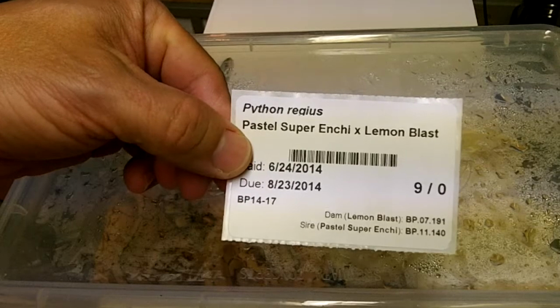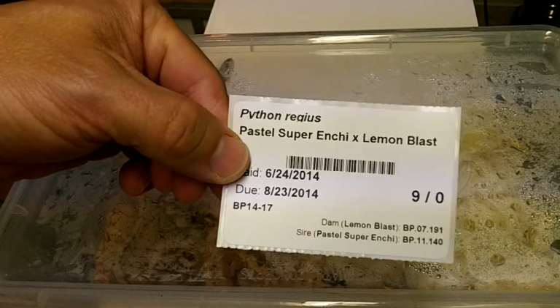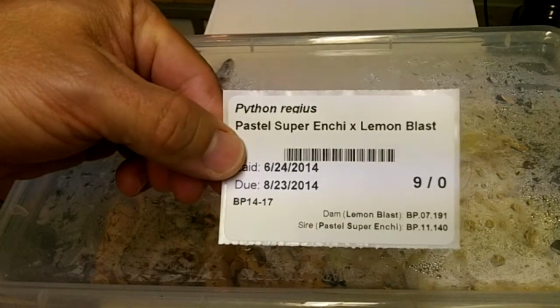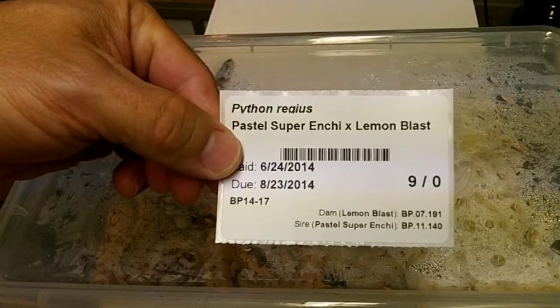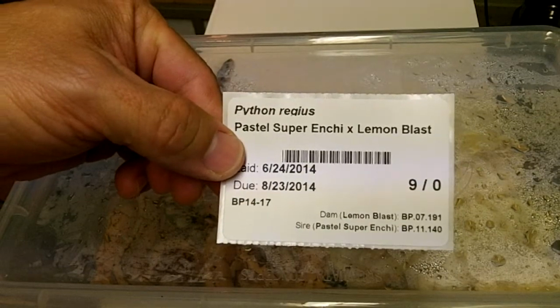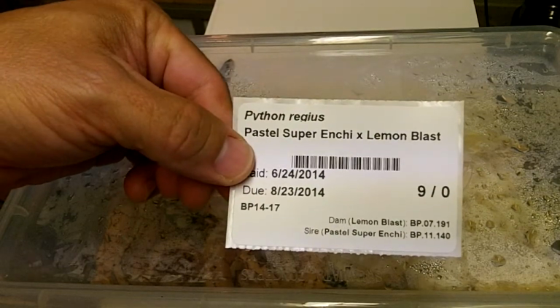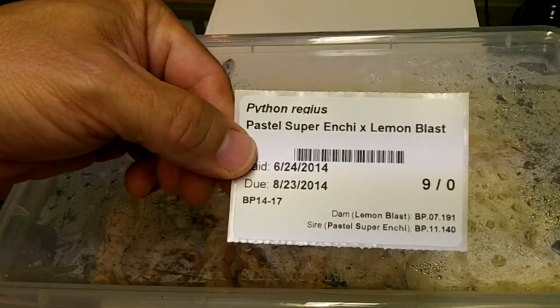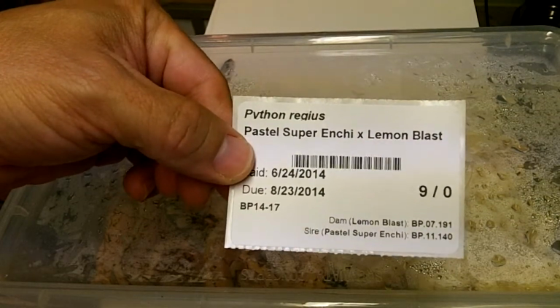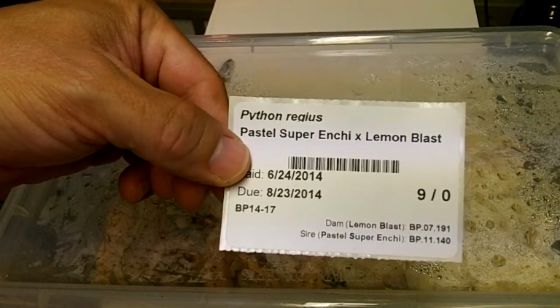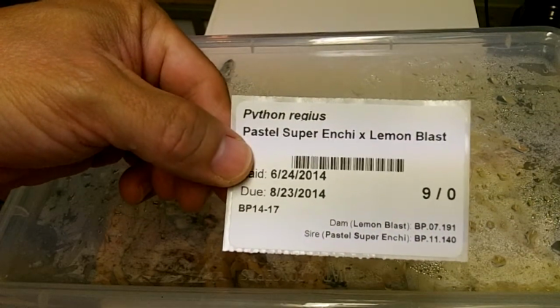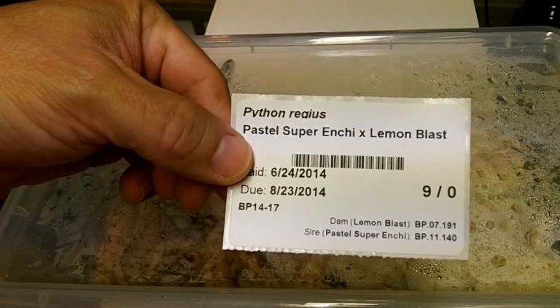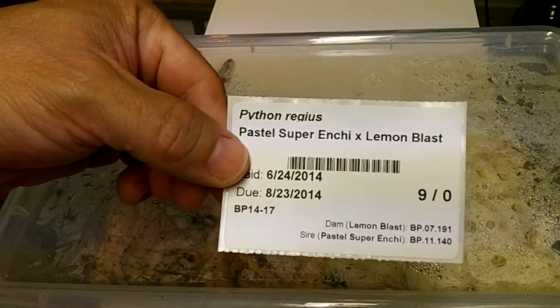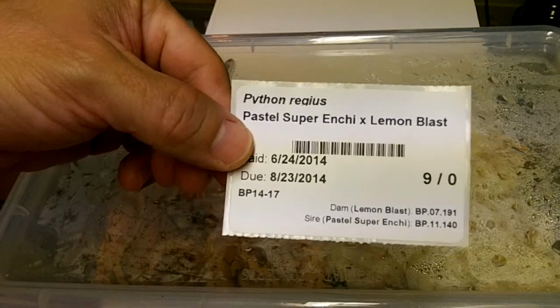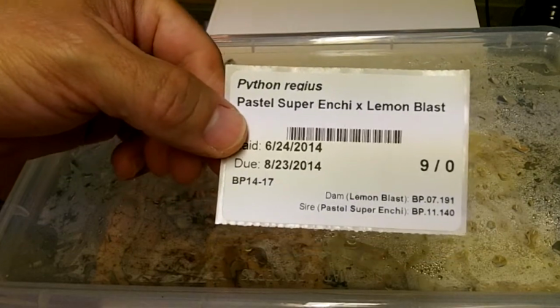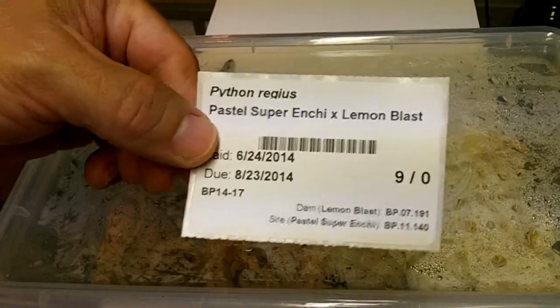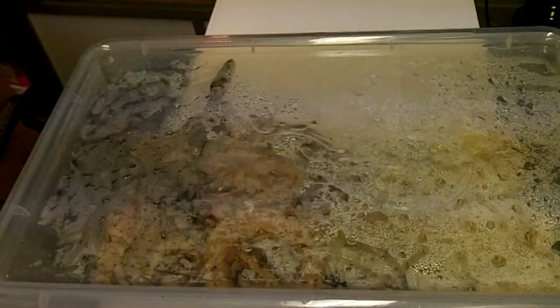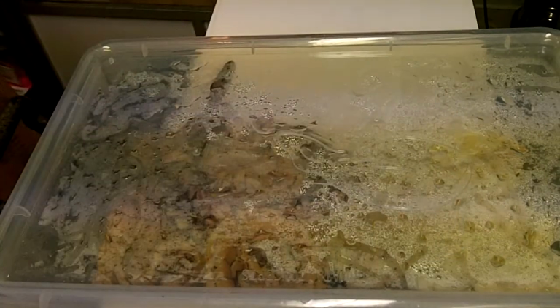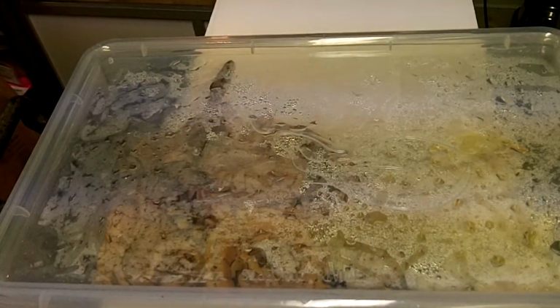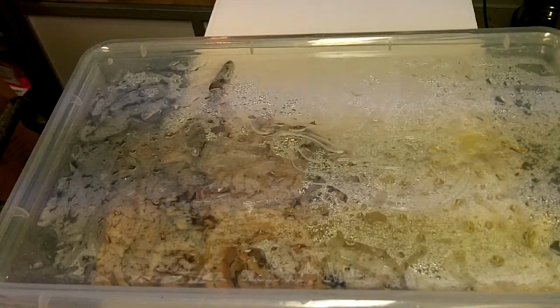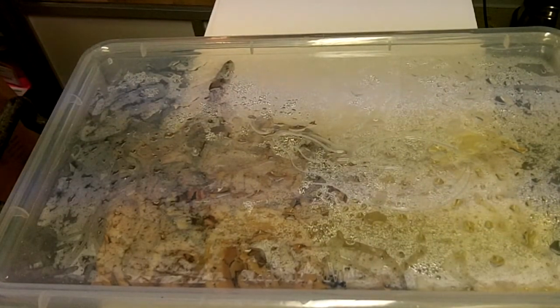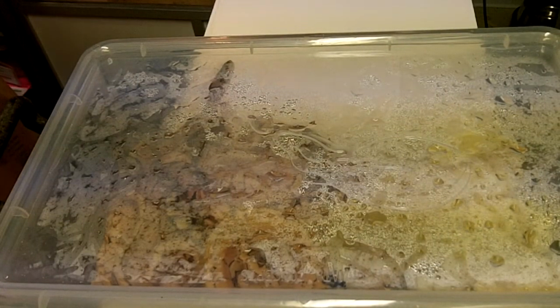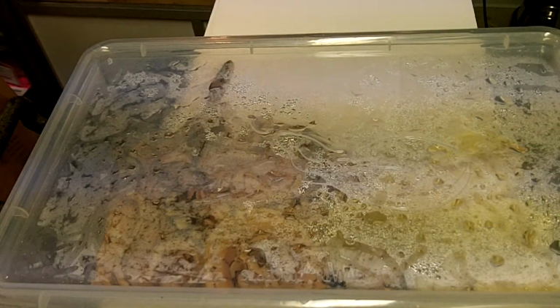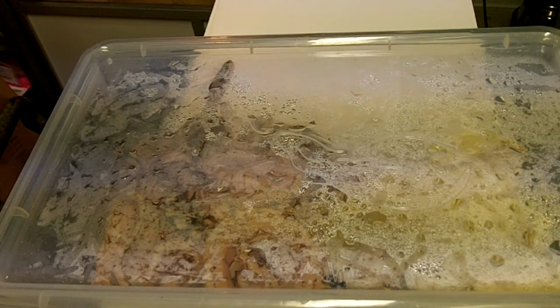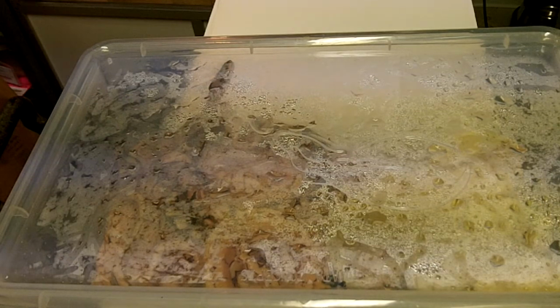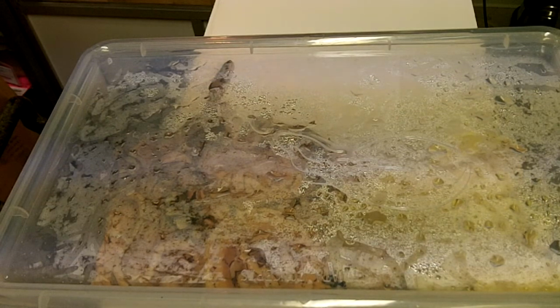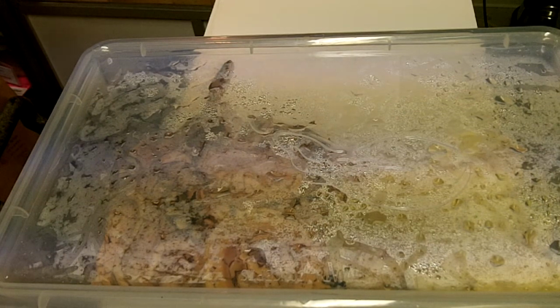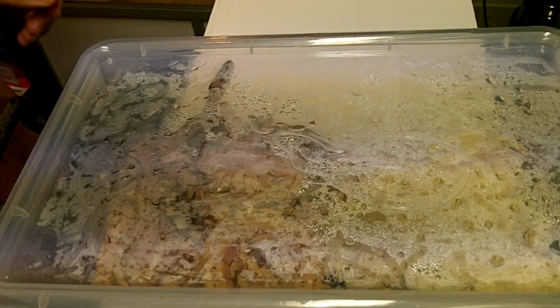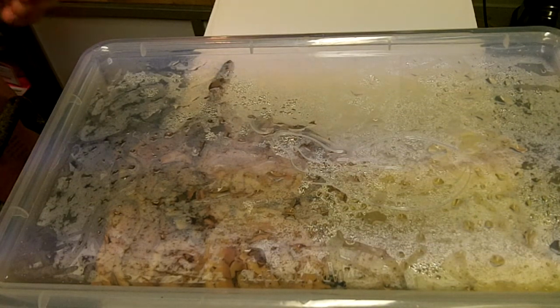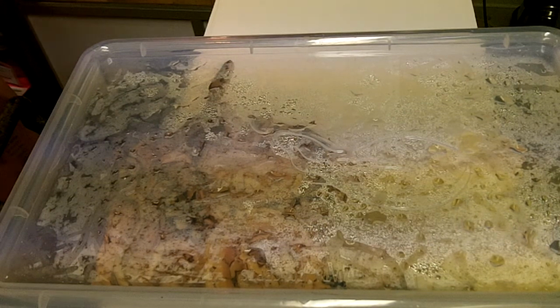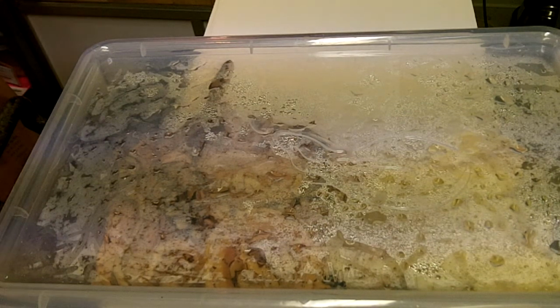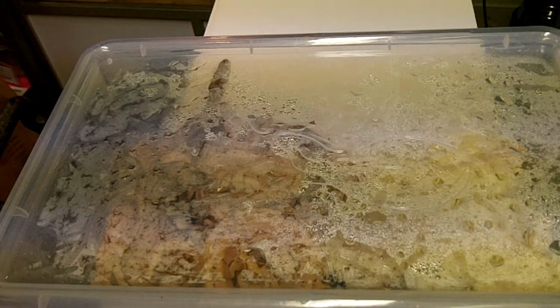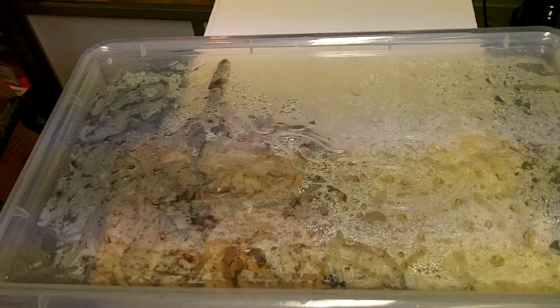Hey everybody, this is Gateway City Reptiles. Today is August 20th, 2014. I'm back from the Daytona show and I had some ball python clutches hatch, or start pipping, or both.